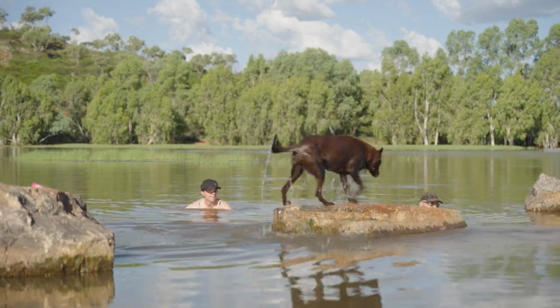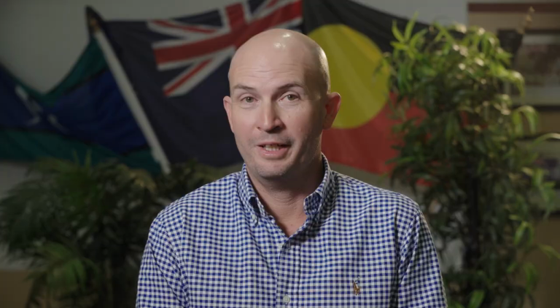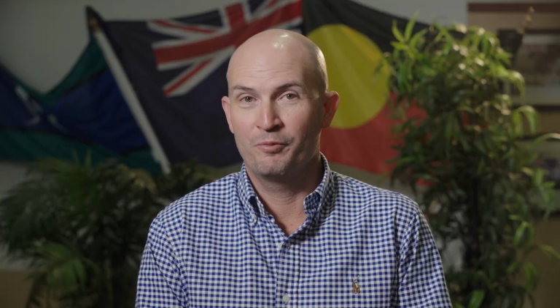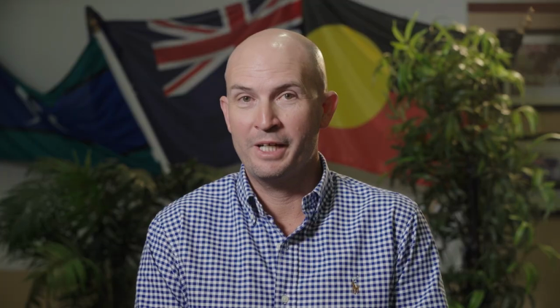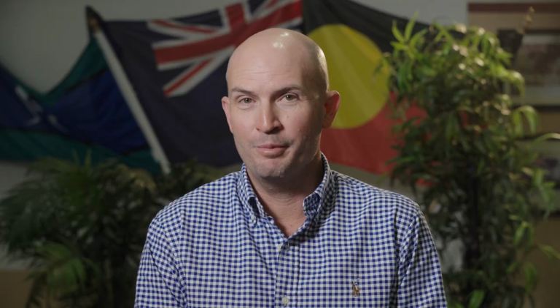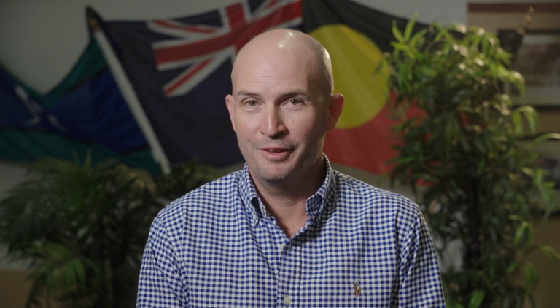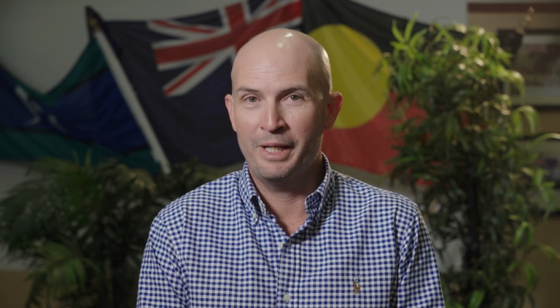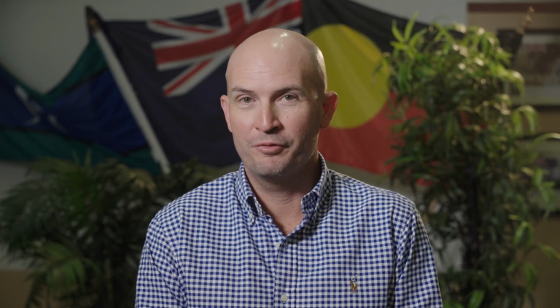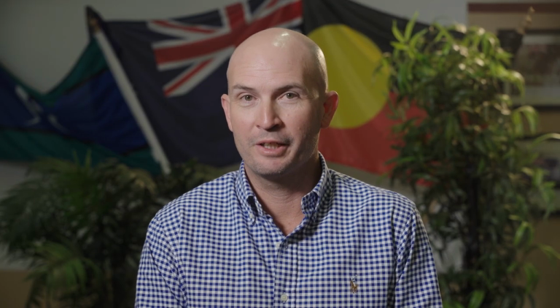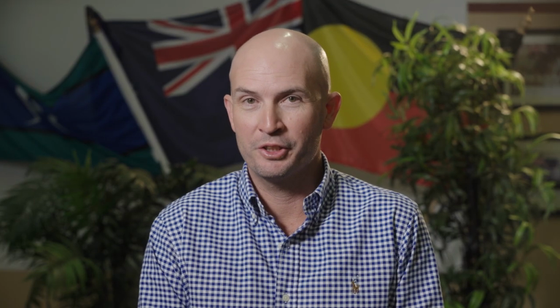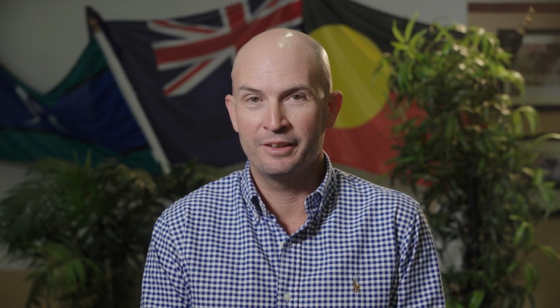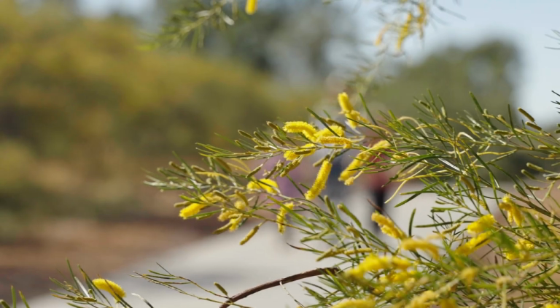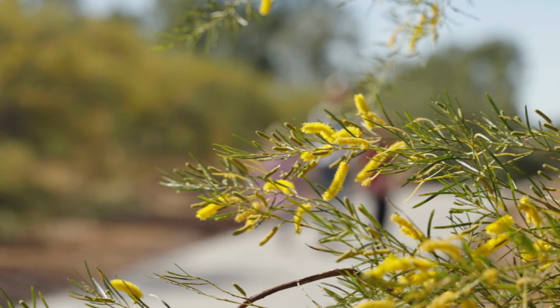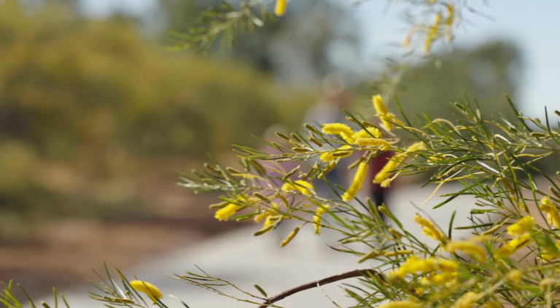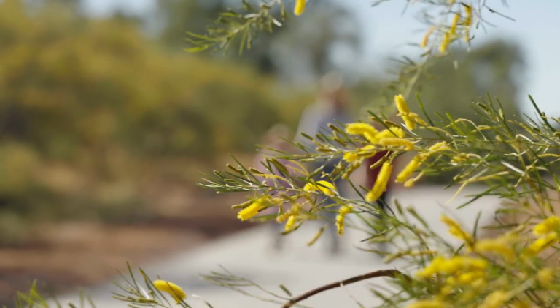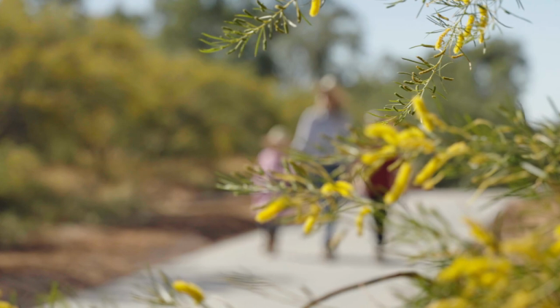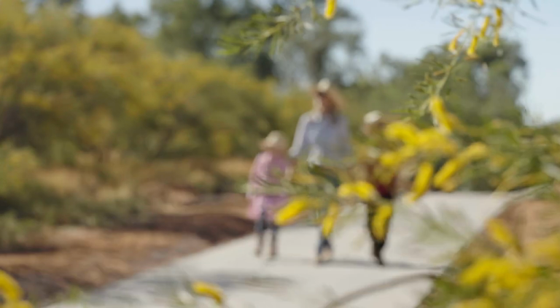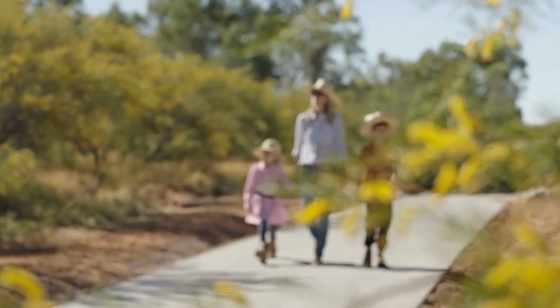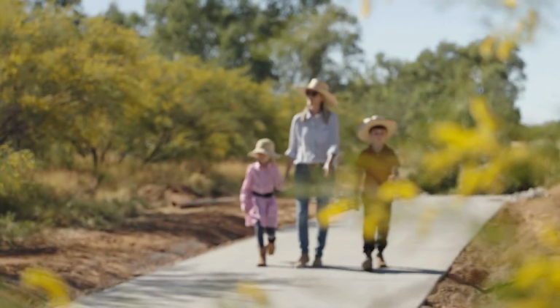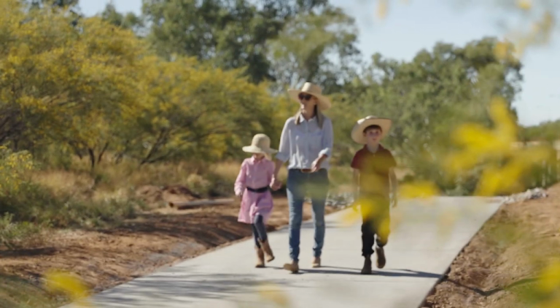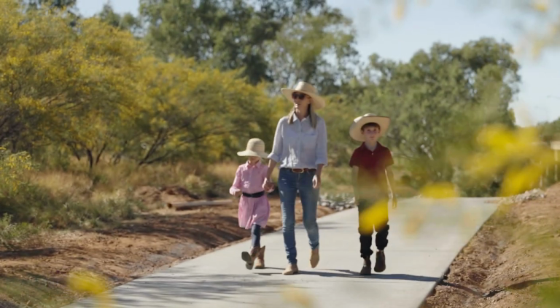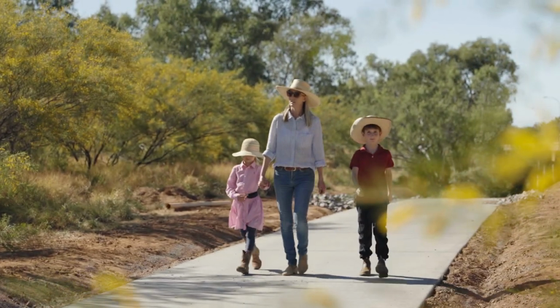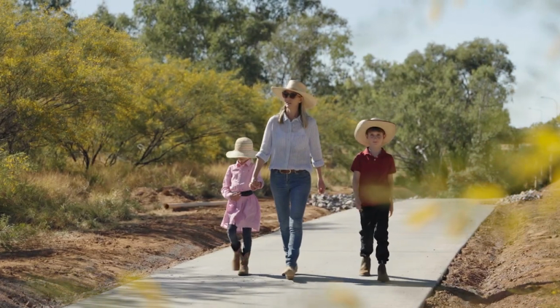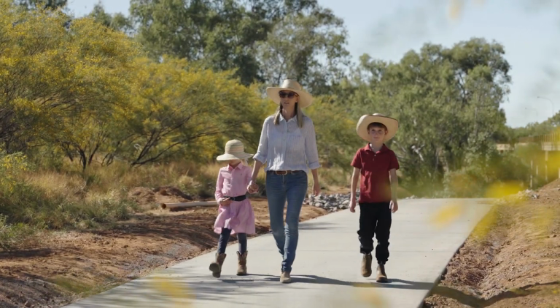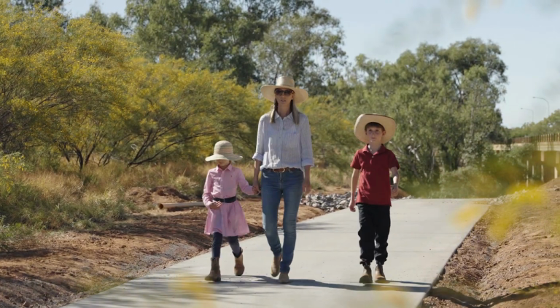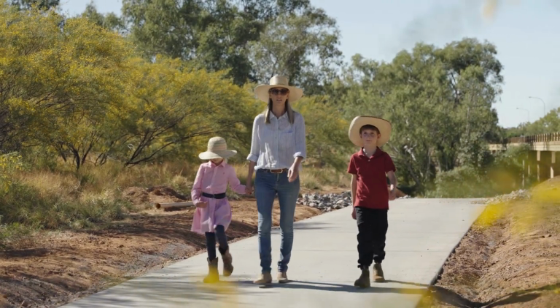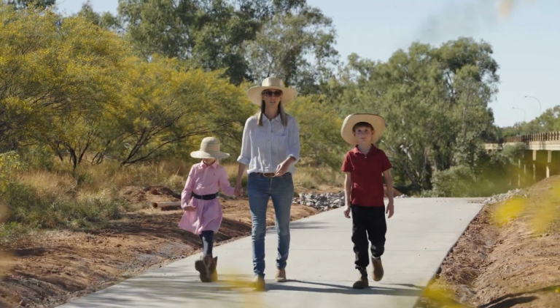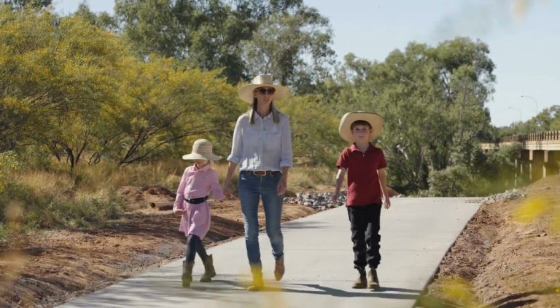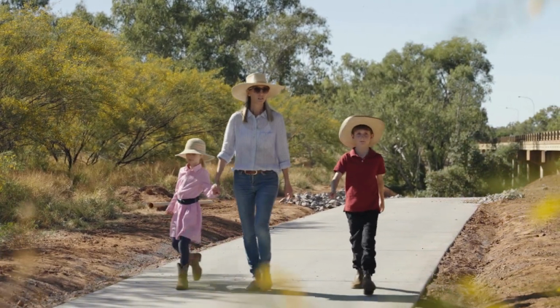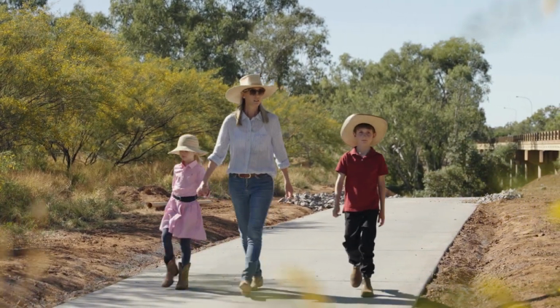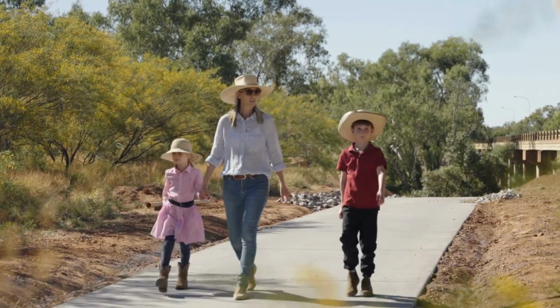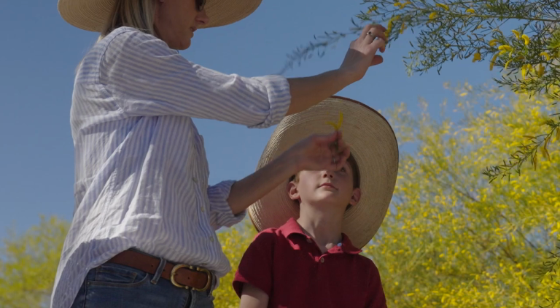G'day, Greg Campbell, the Mayor of the Cloncurry Shire. Cloncurry's Chinaman Creek Eco Walk is a scenic trail that winds through our Outback region's bushlands.